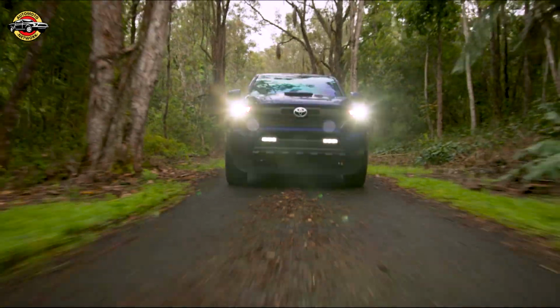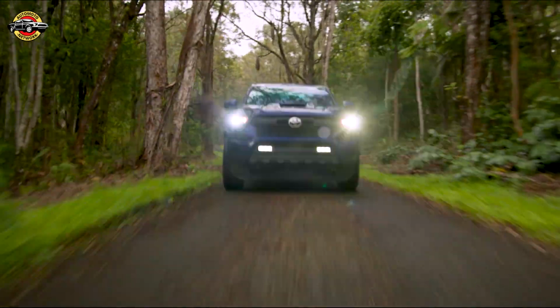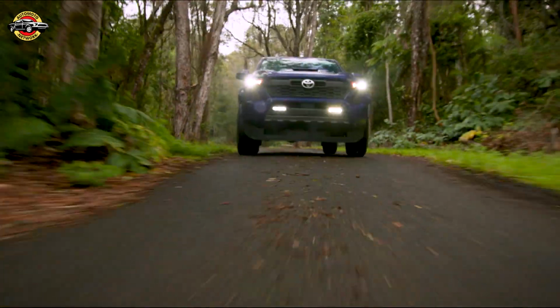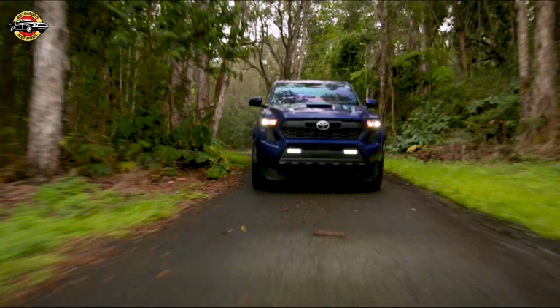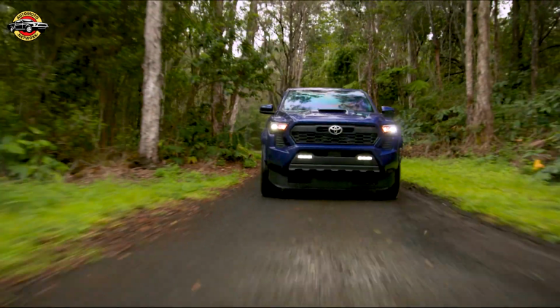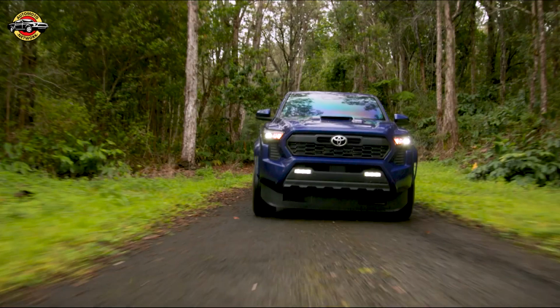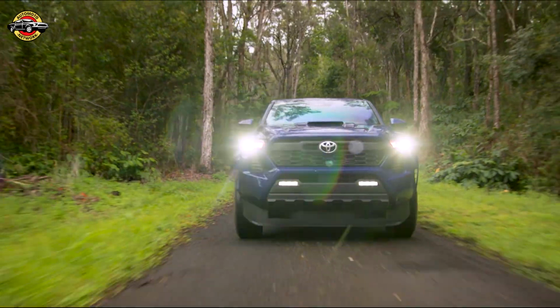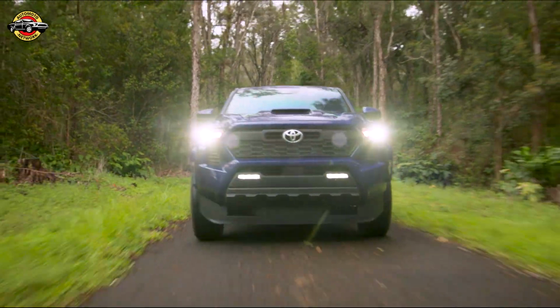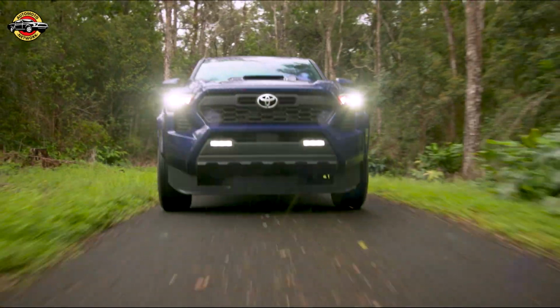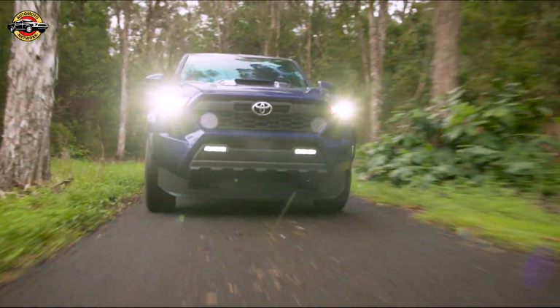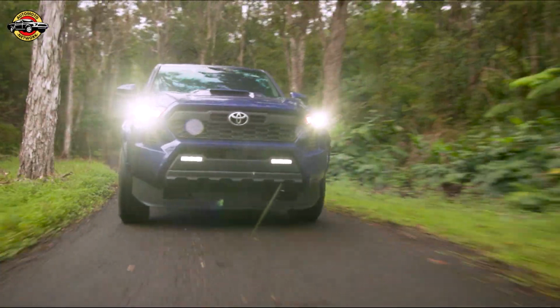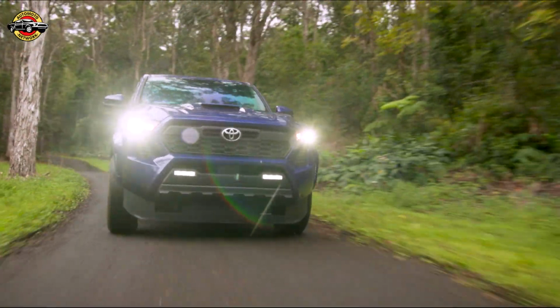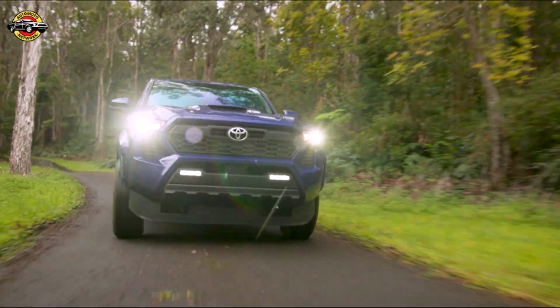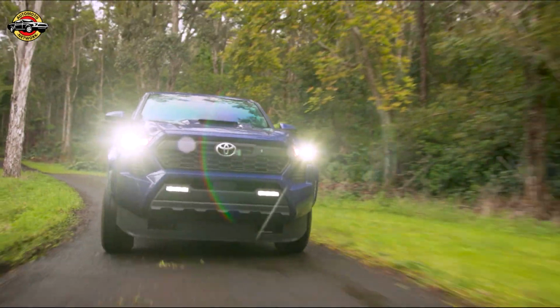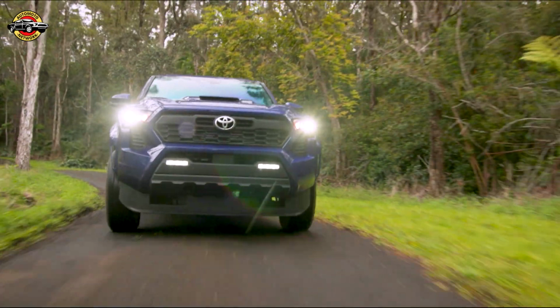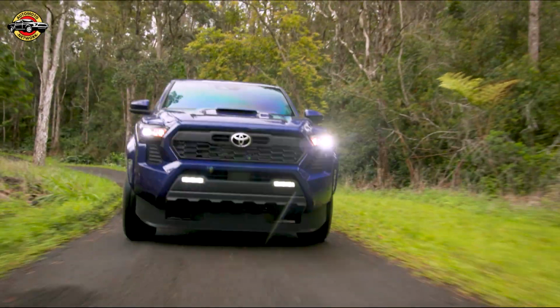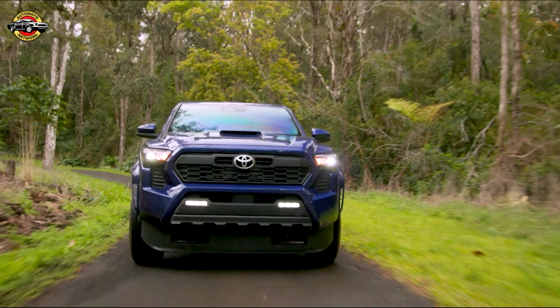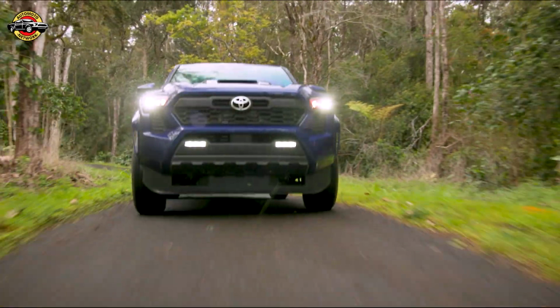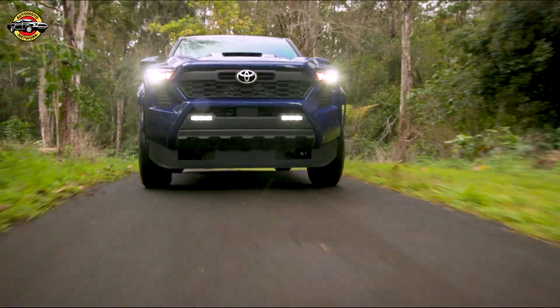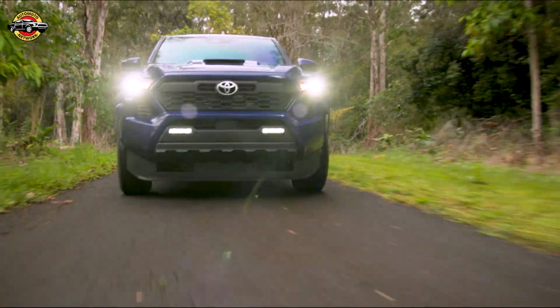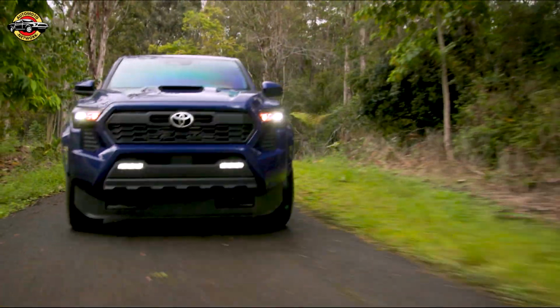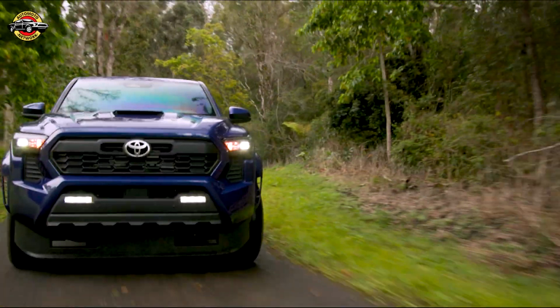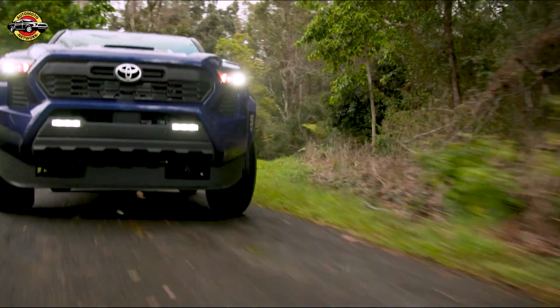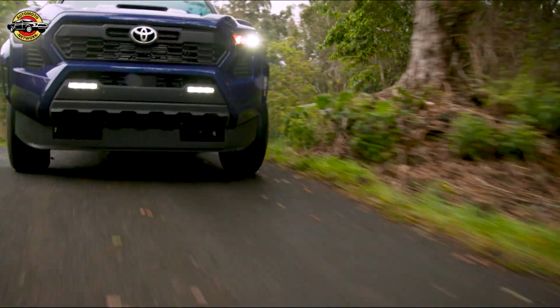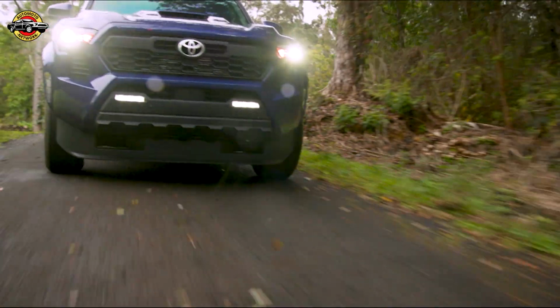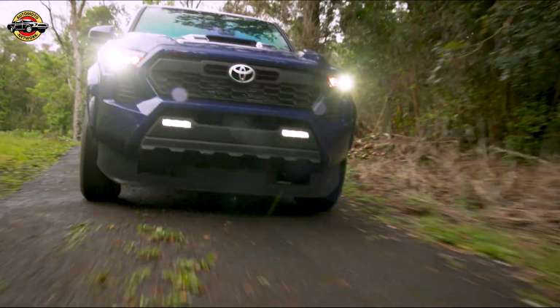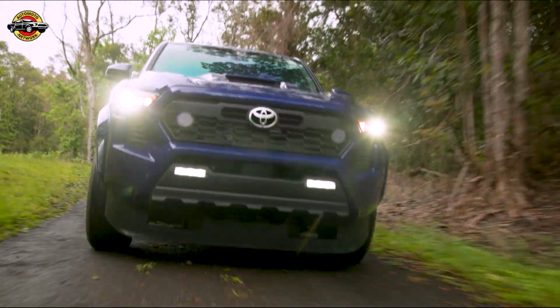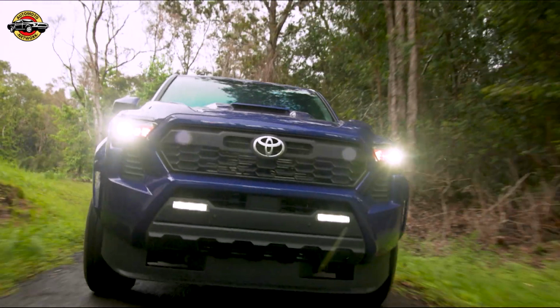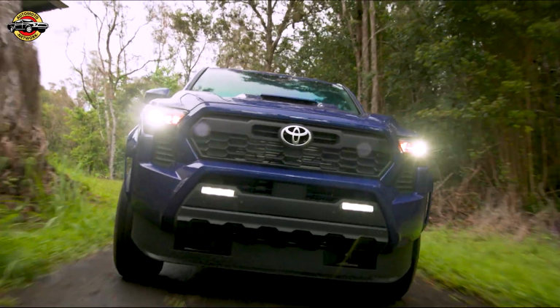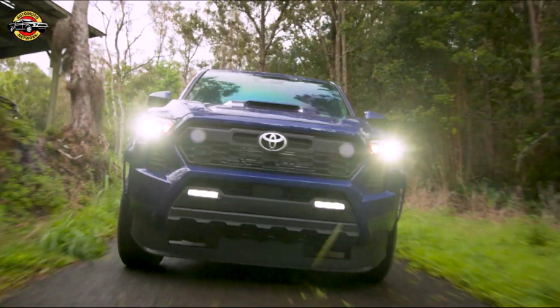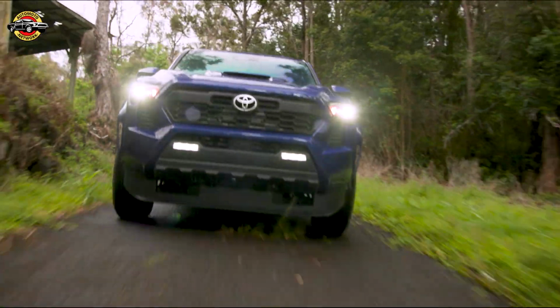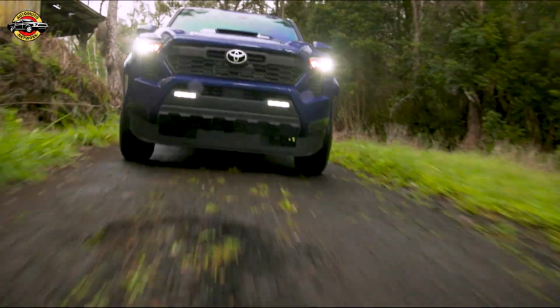In response to customer demands, Toyota has added a new extra cab long bed configuration to the Tacoma lineup. This configuration offers enhanced interior functionality and increased cargo capacity, making it perfect for all your hauling needs.